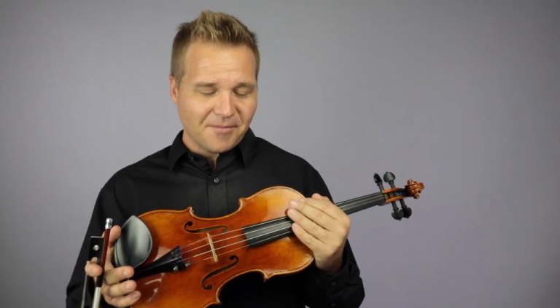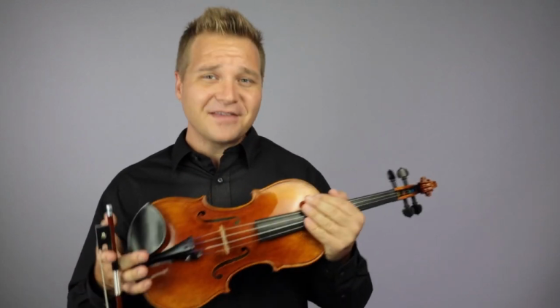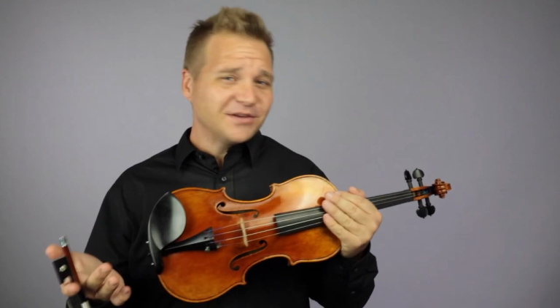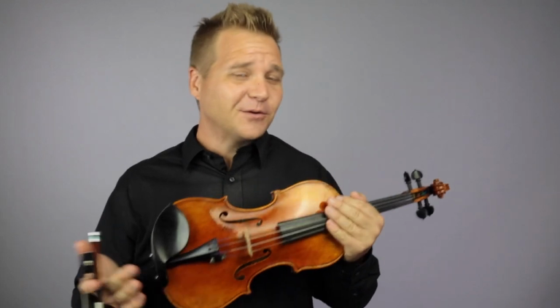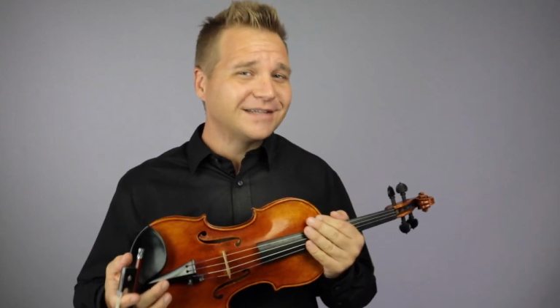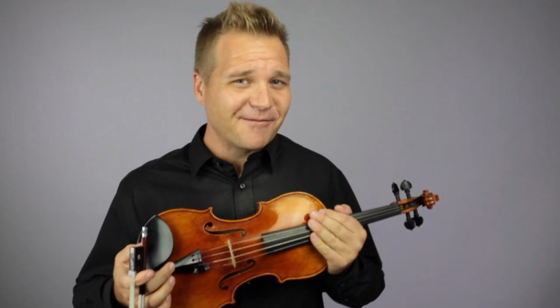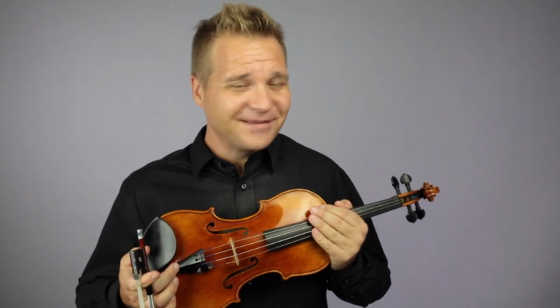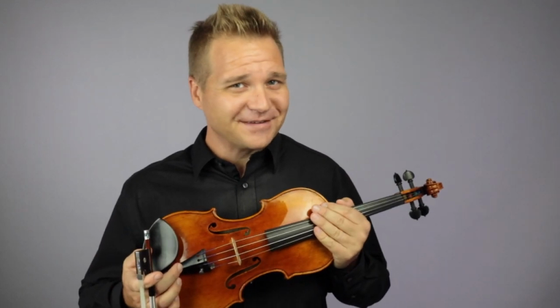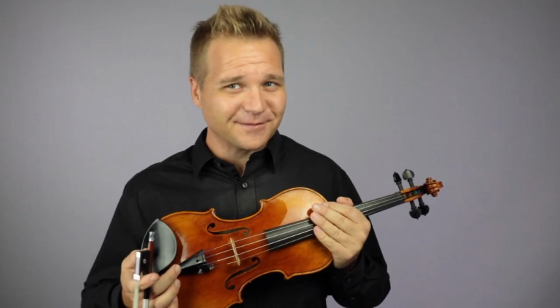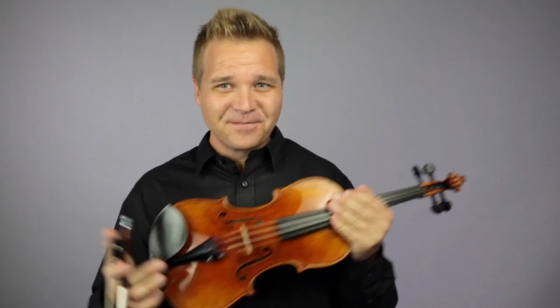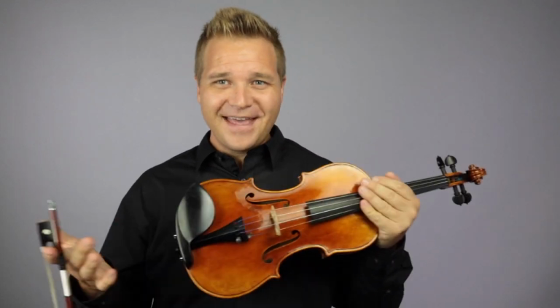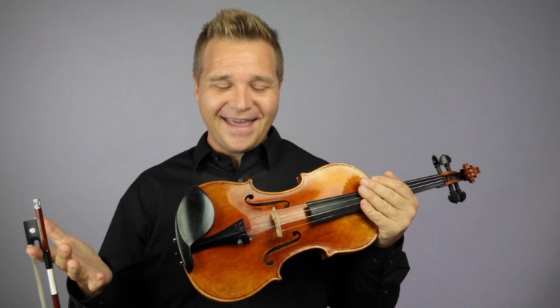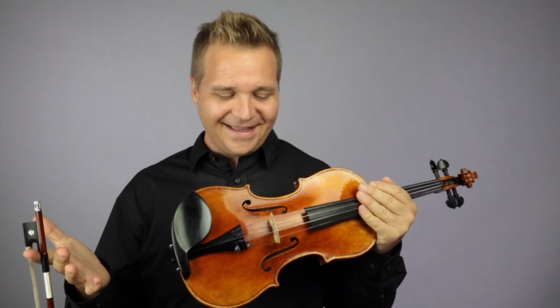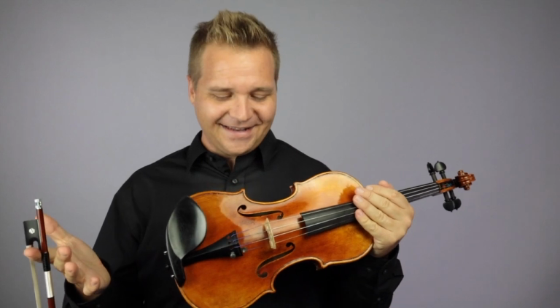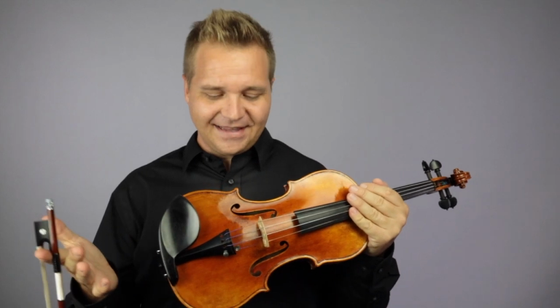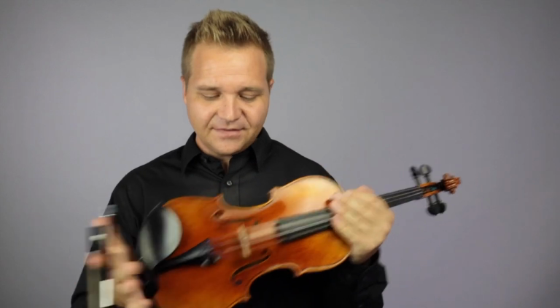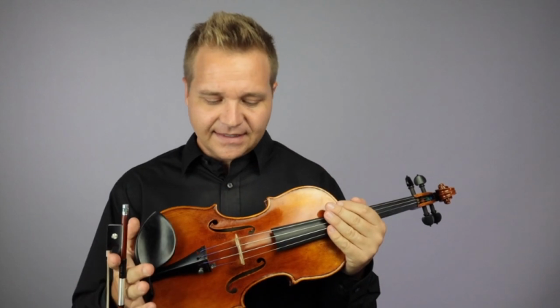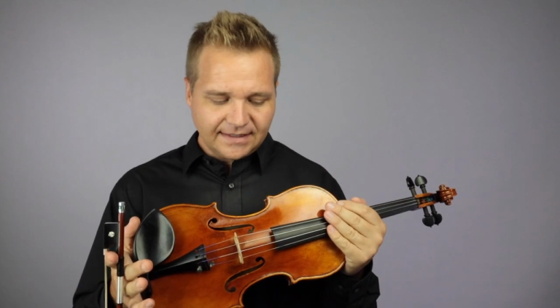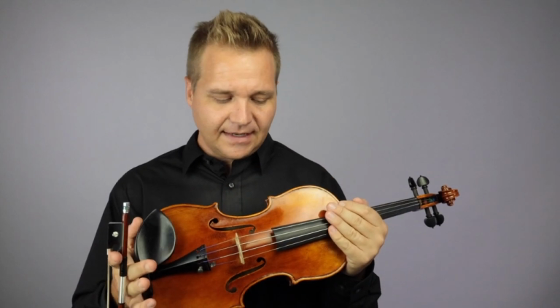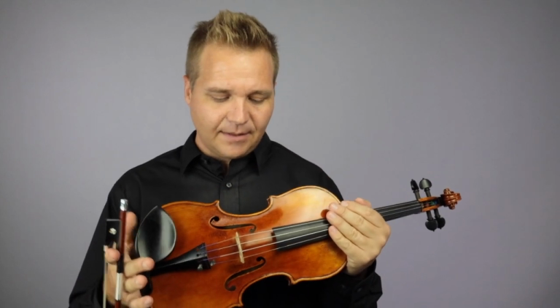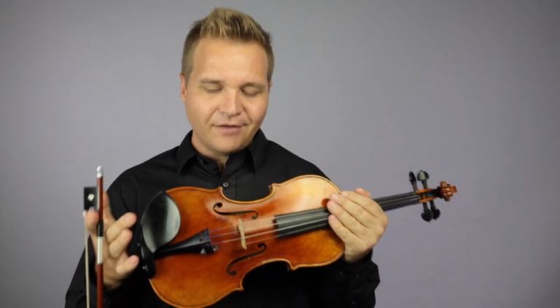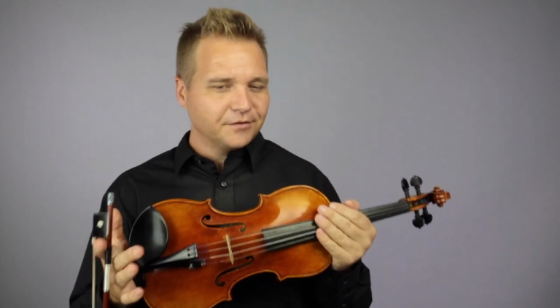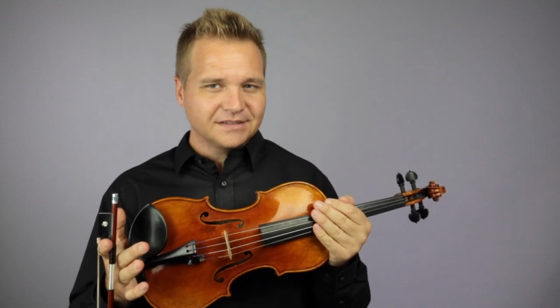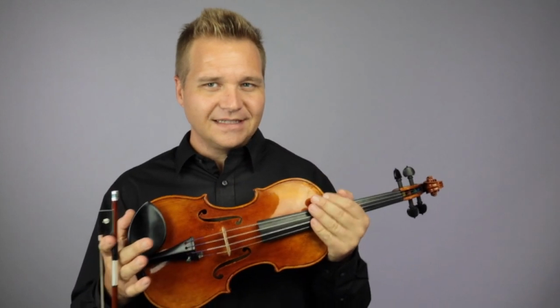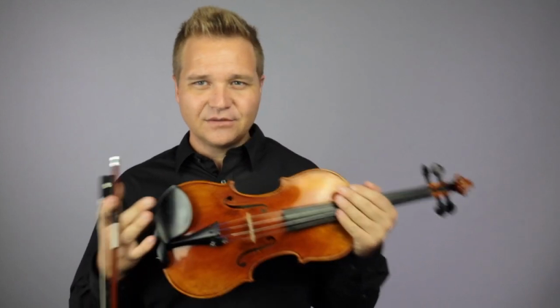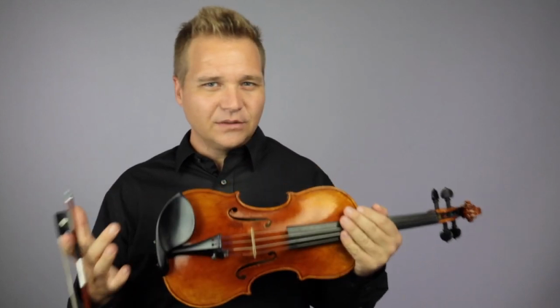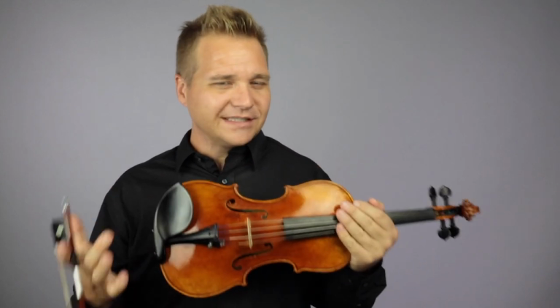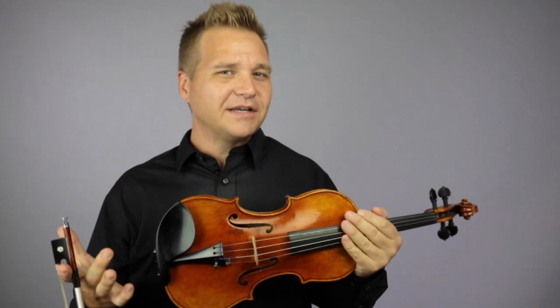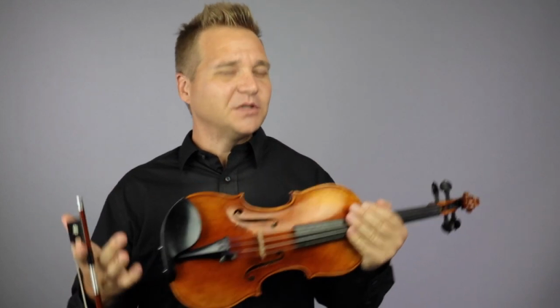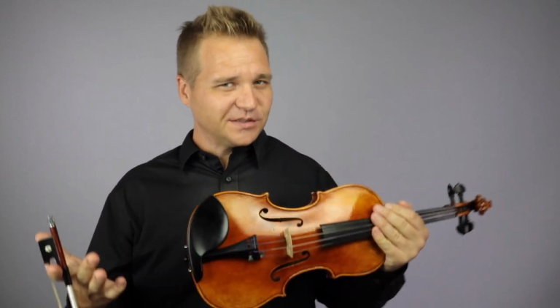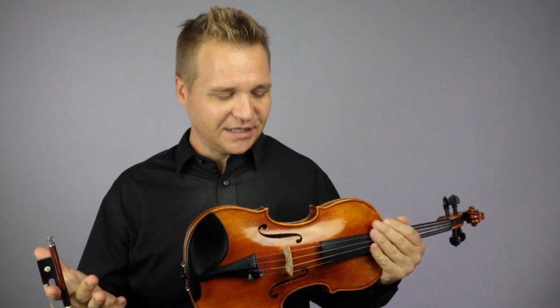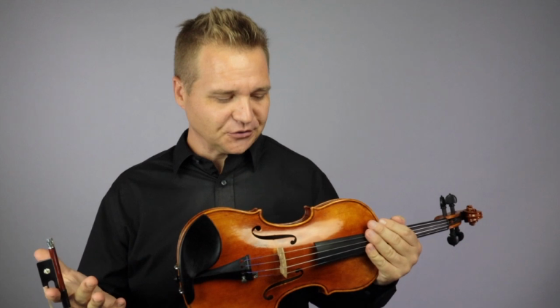Yes, Mr. Old Time himself. And this violin, at first, it just really wasn't living up to its potential.